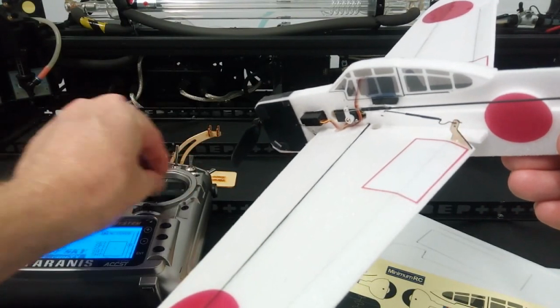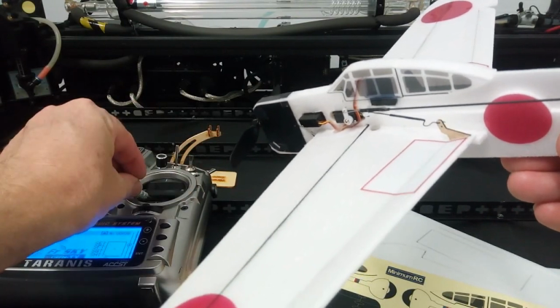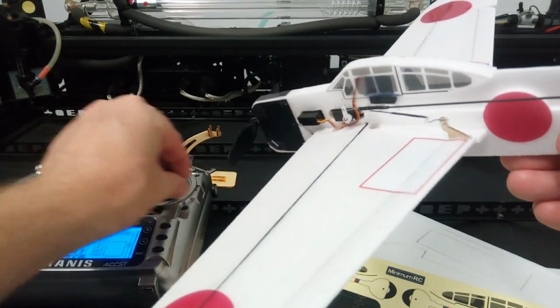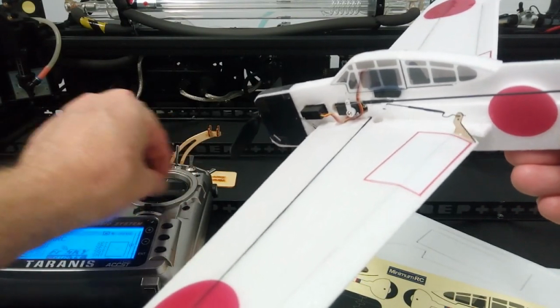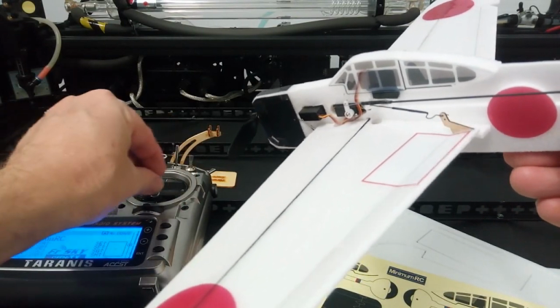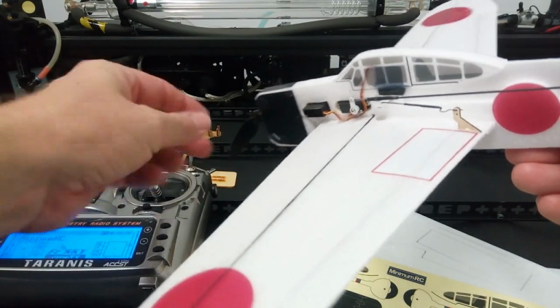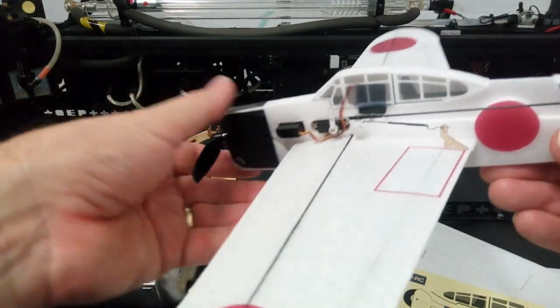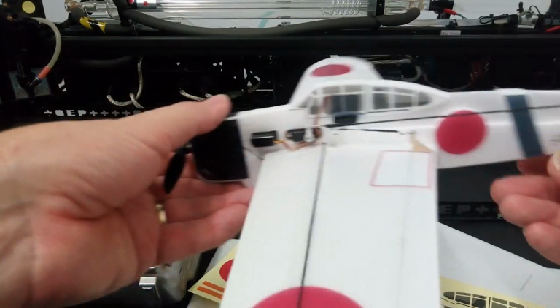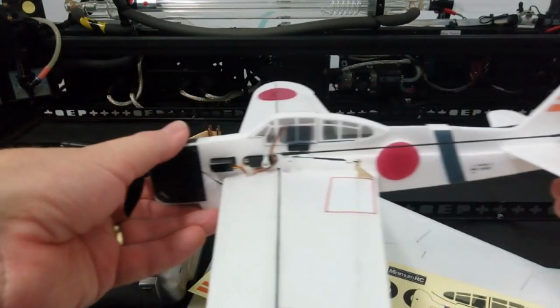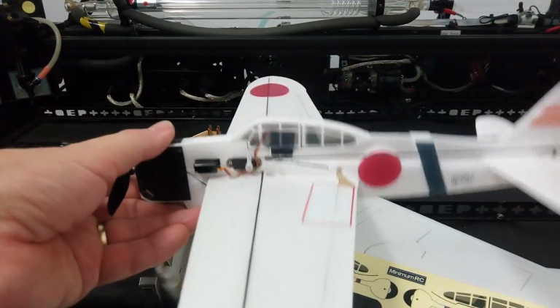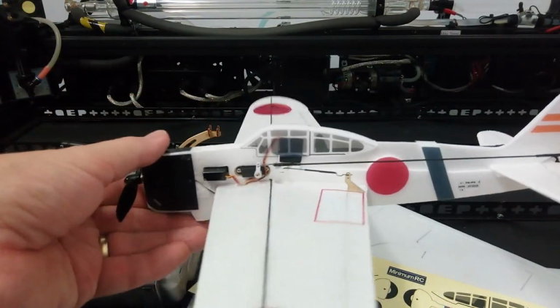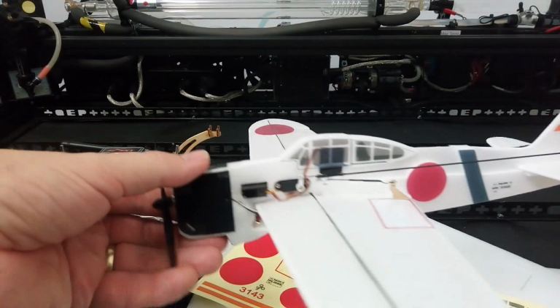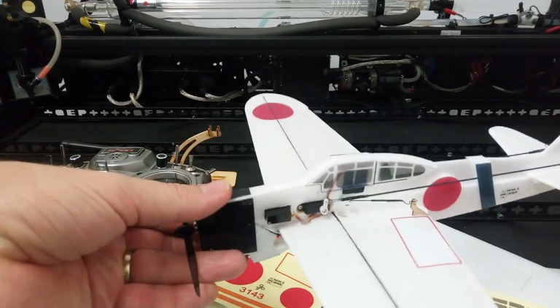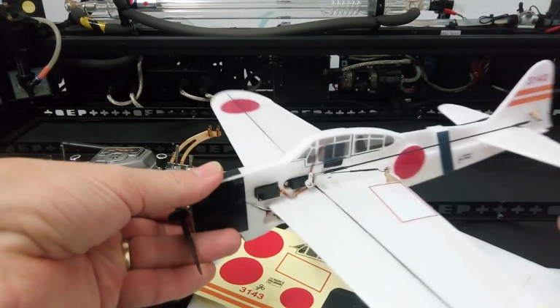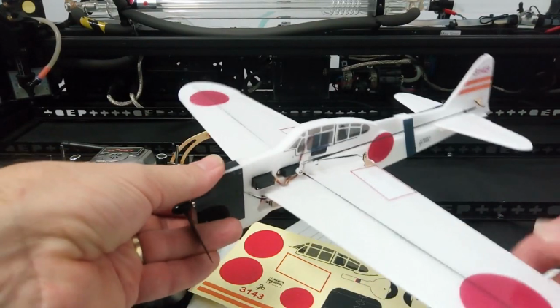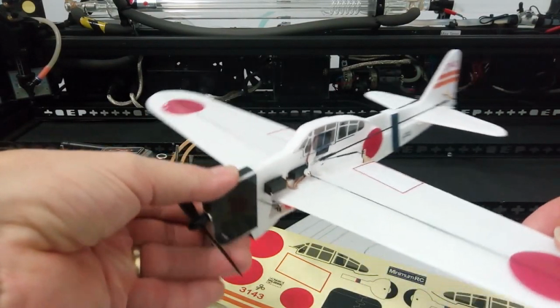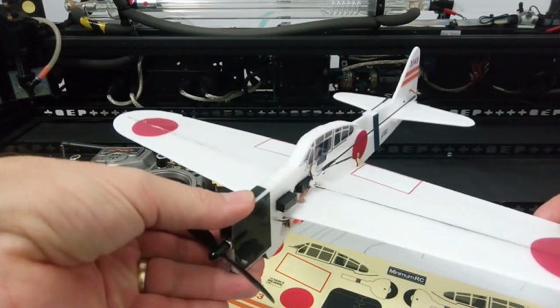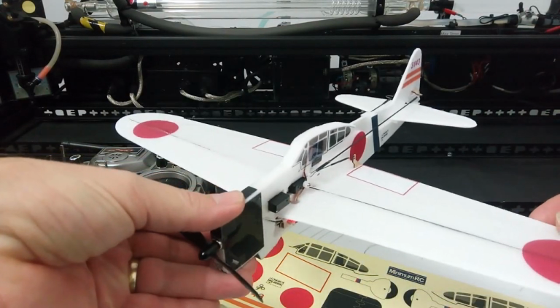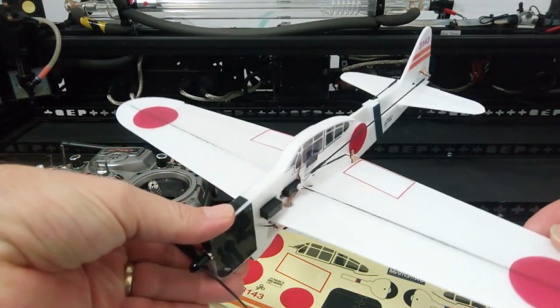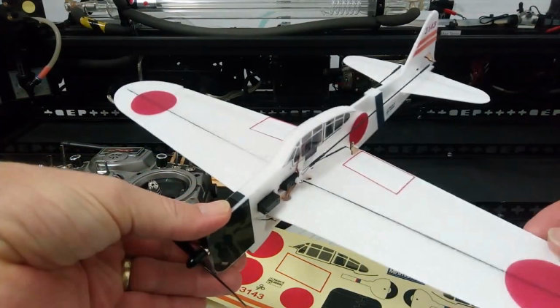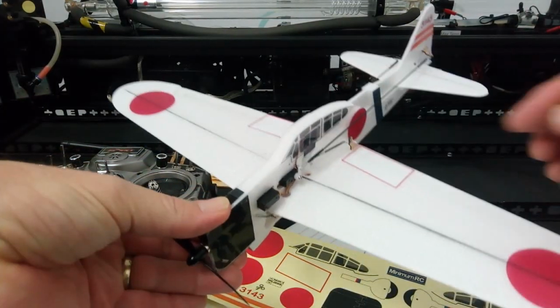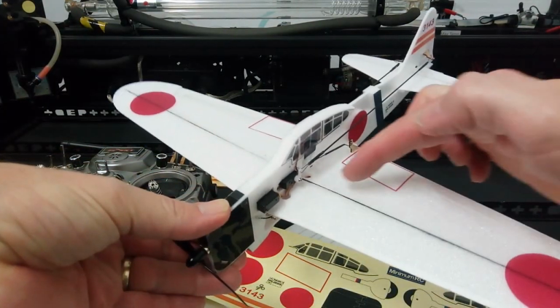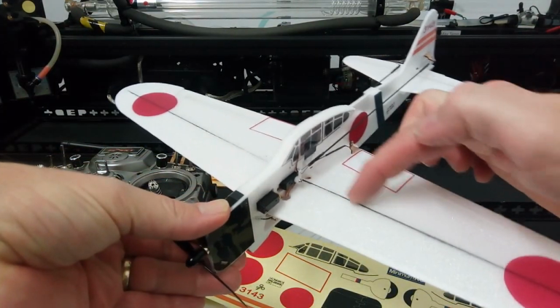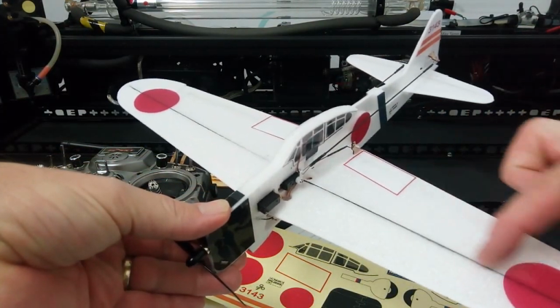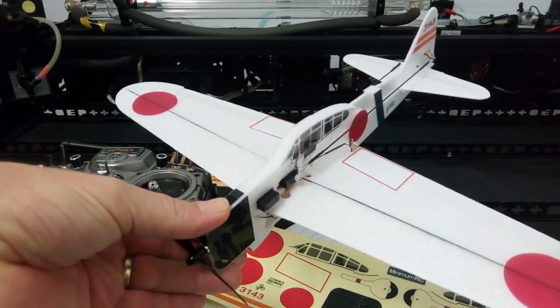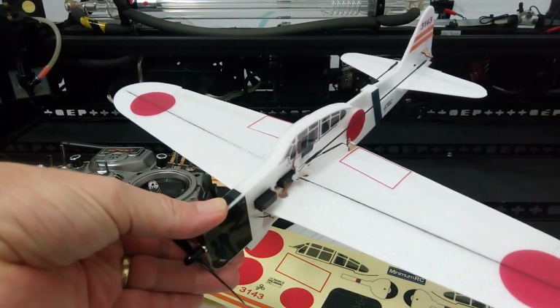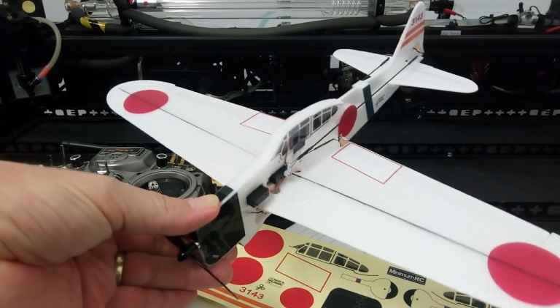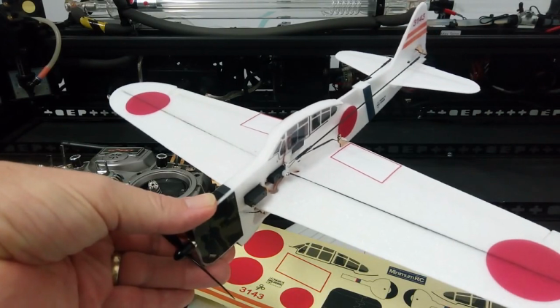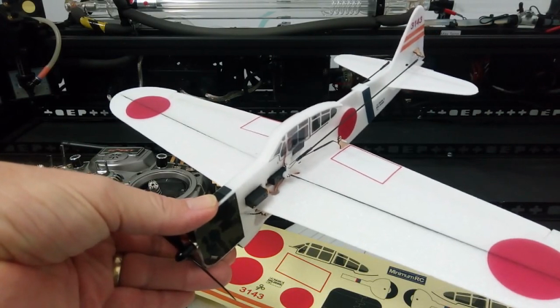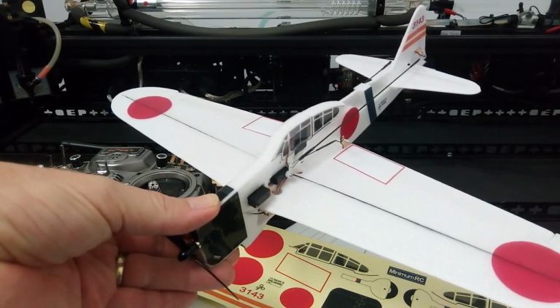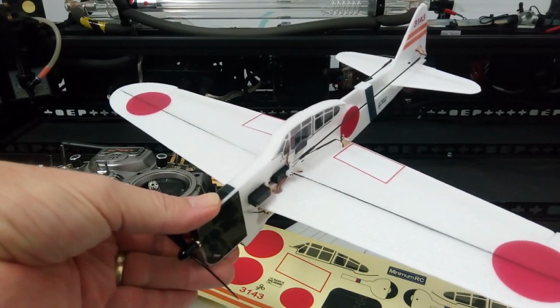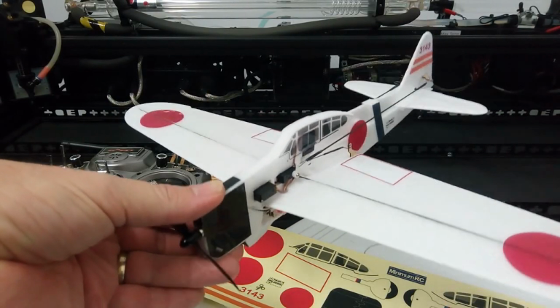So we've got four-channel function there. Another addition that we've got is the carbon wing bar here, which adds a lot of strength to the kit as well.